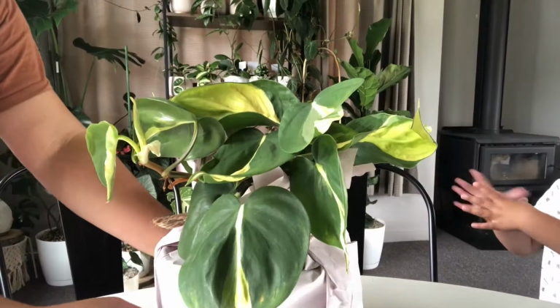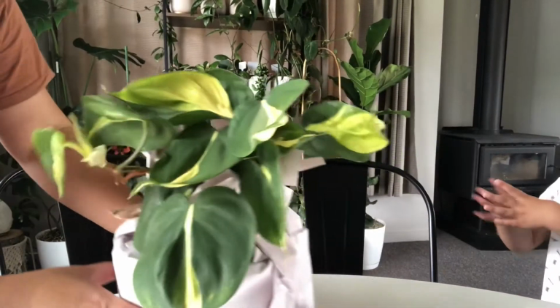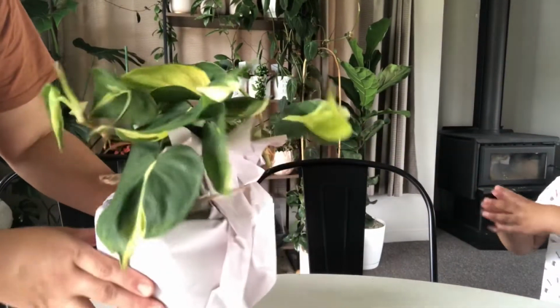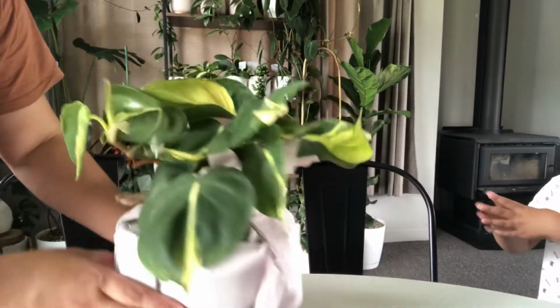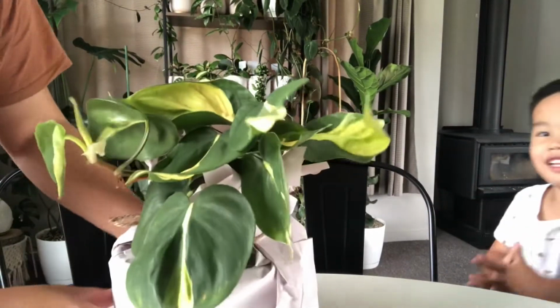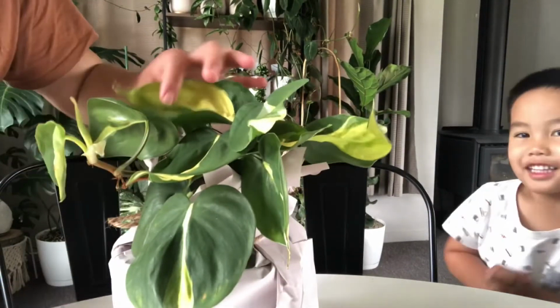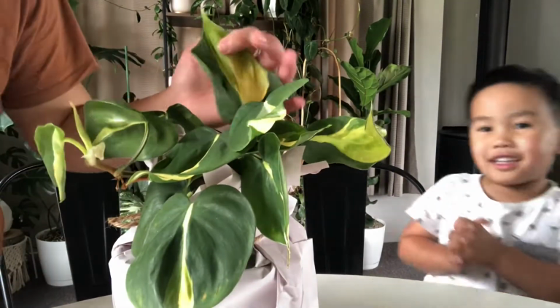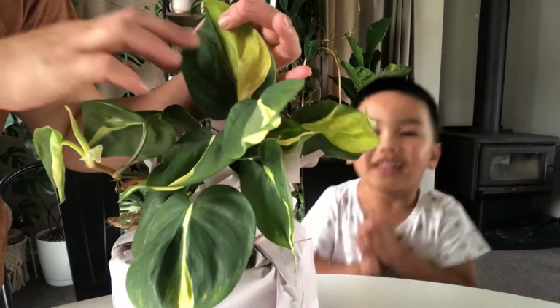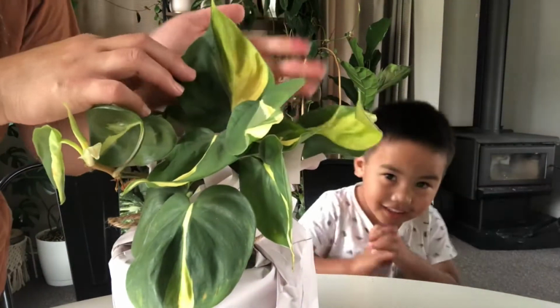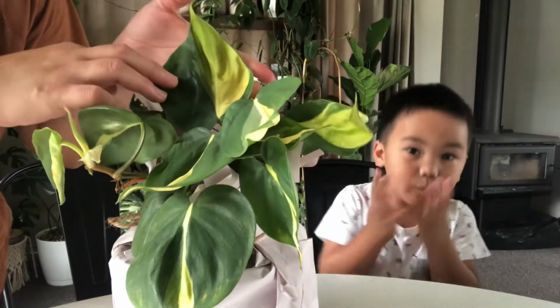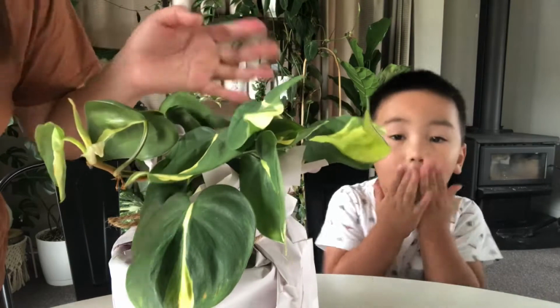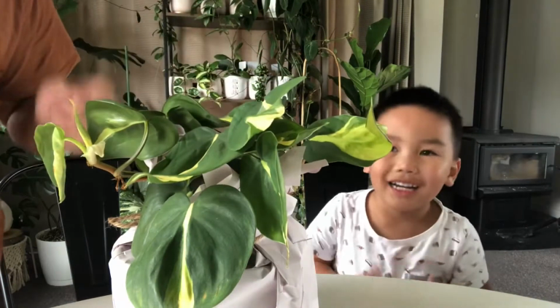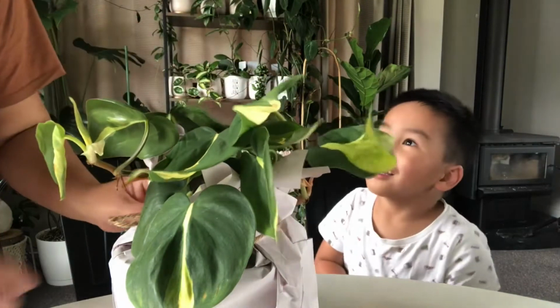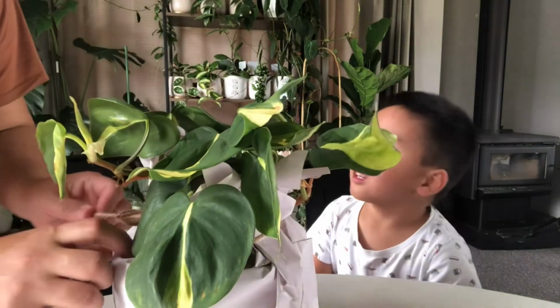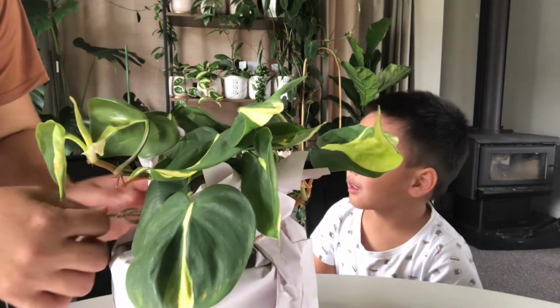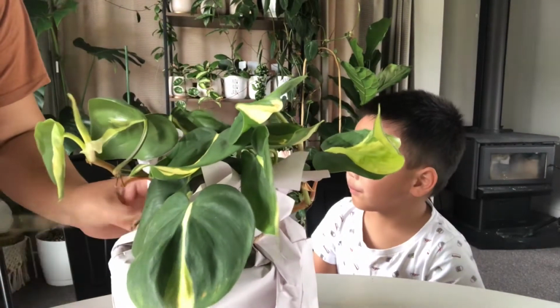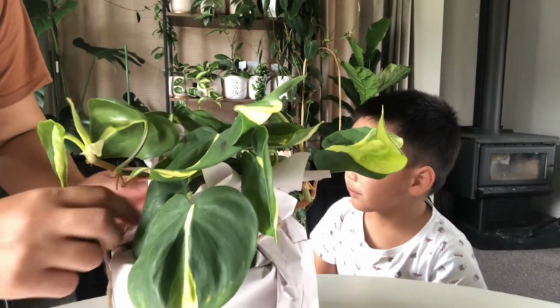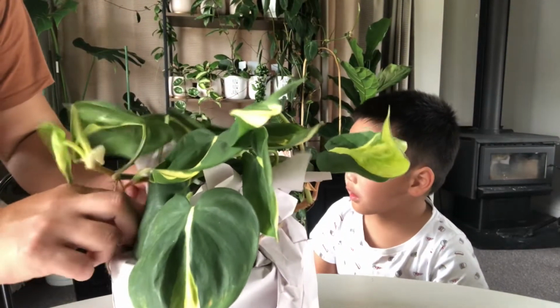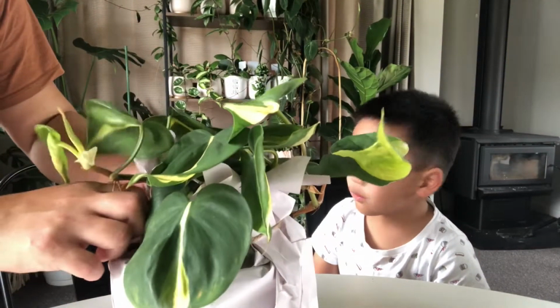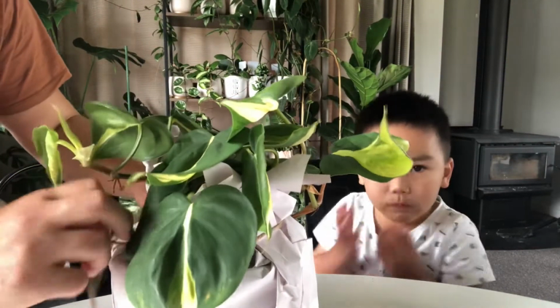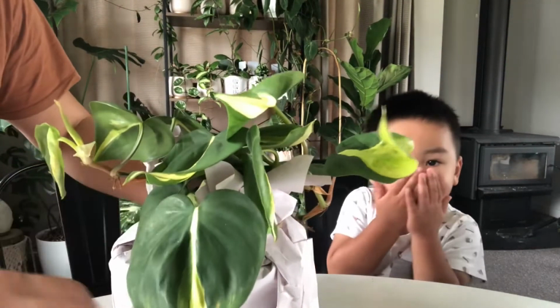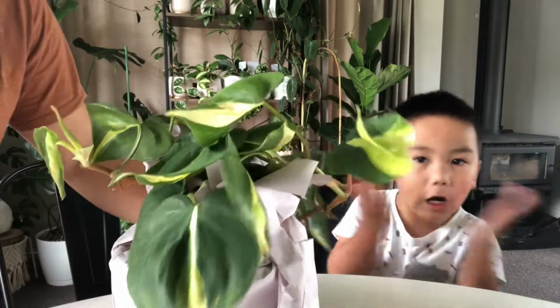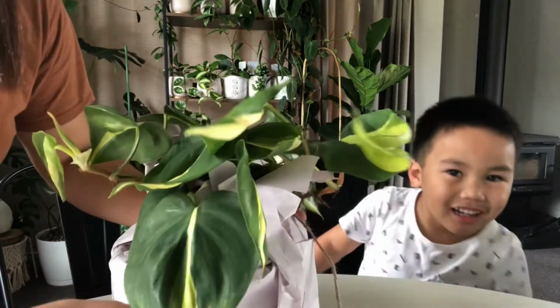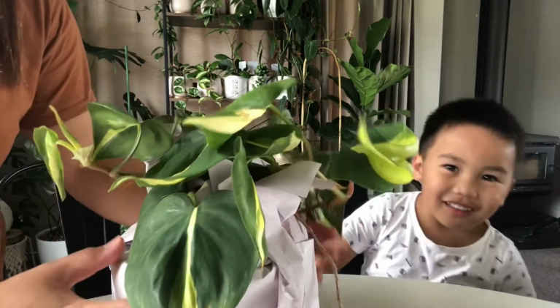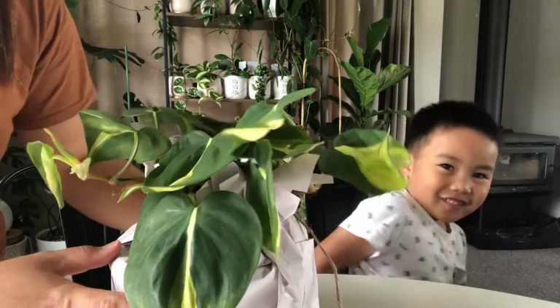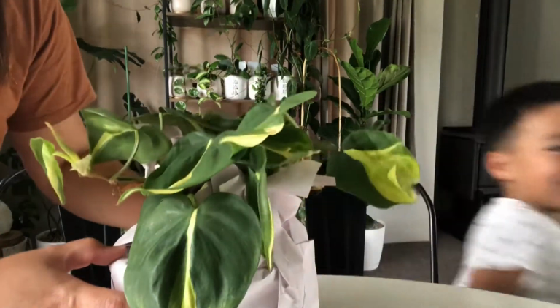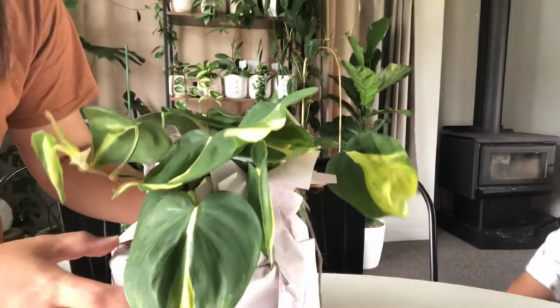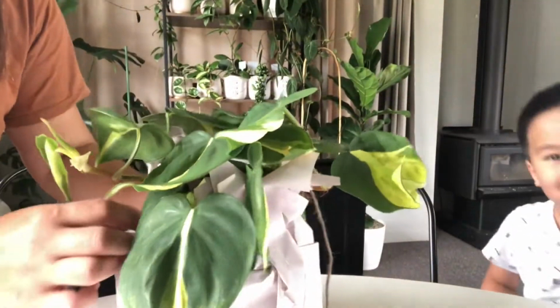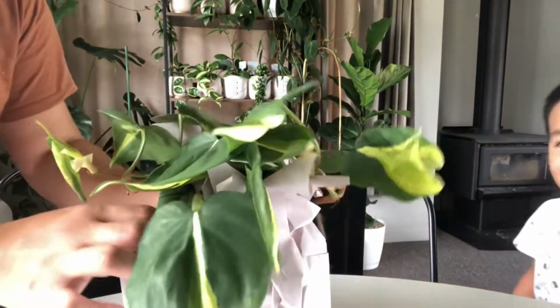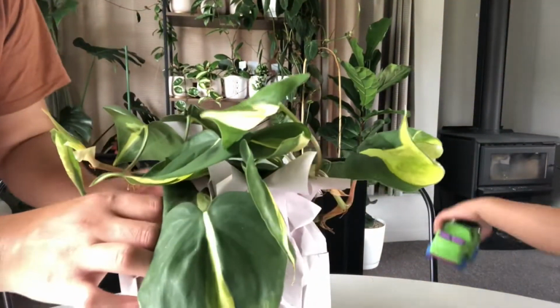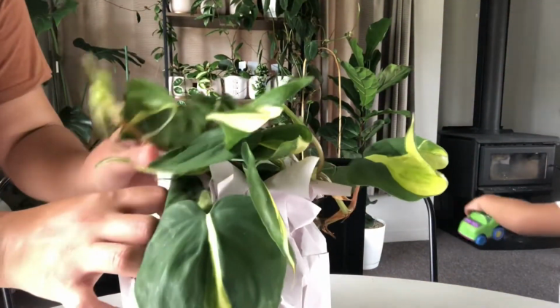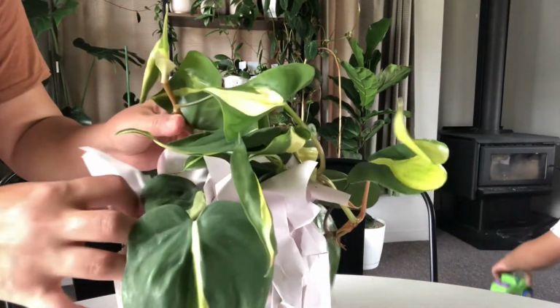Here she is — so beautiful! Look at the size of these leaves, guys! So I already have one like this, but I got a double because the leaf on this new one is bigger.